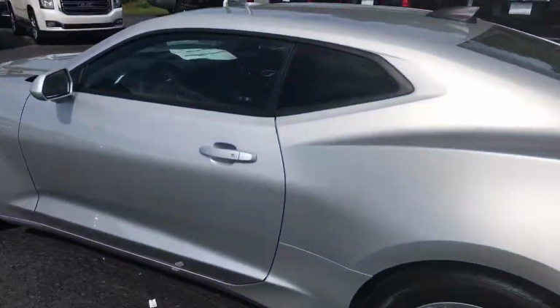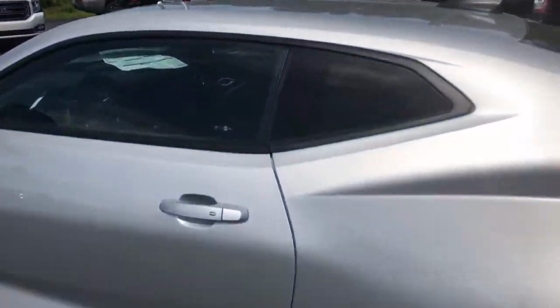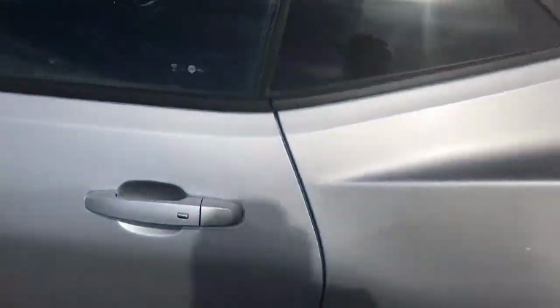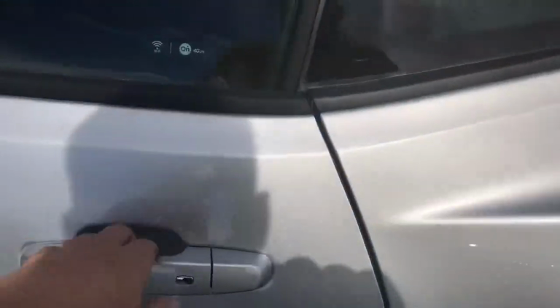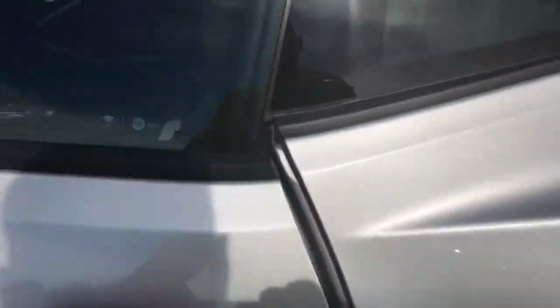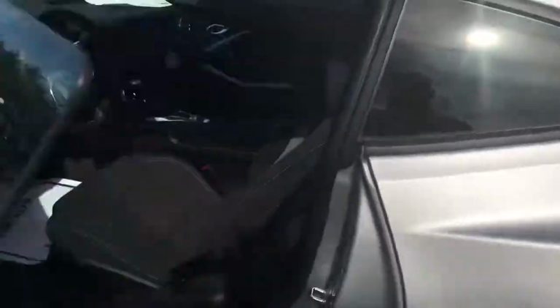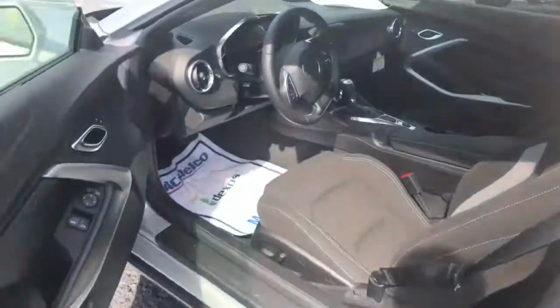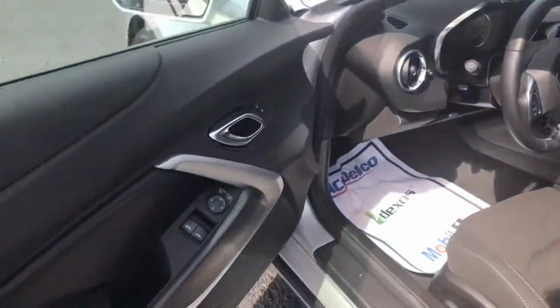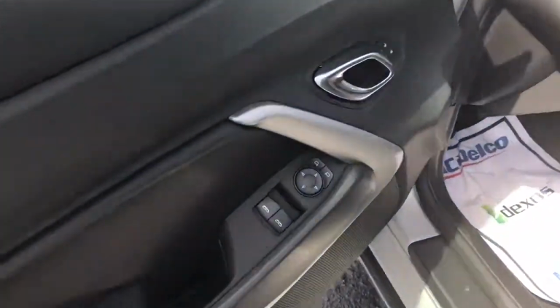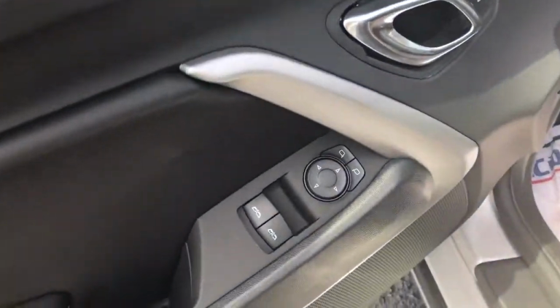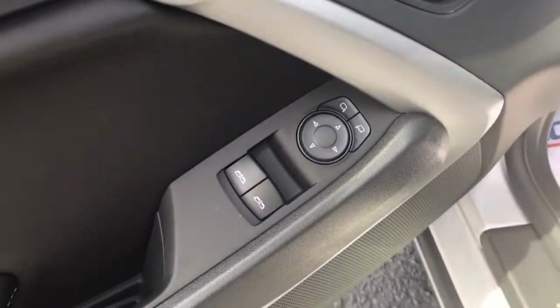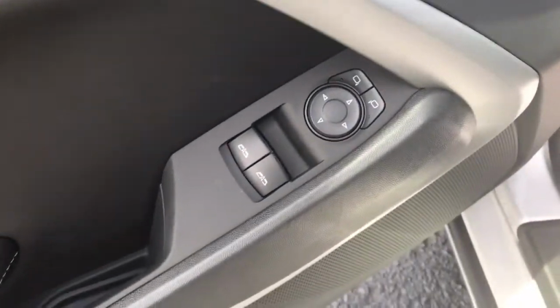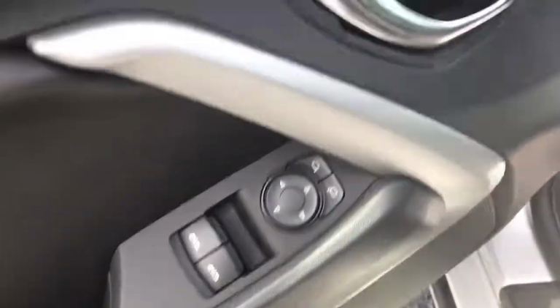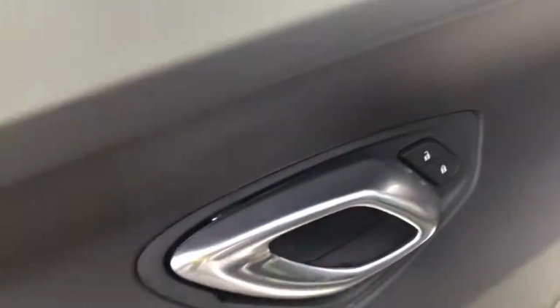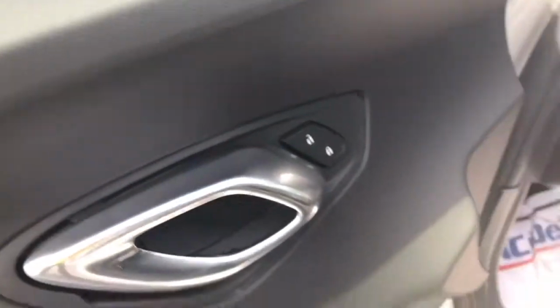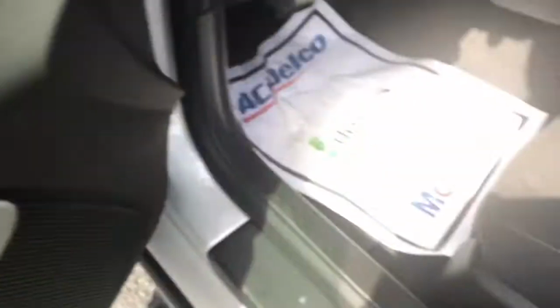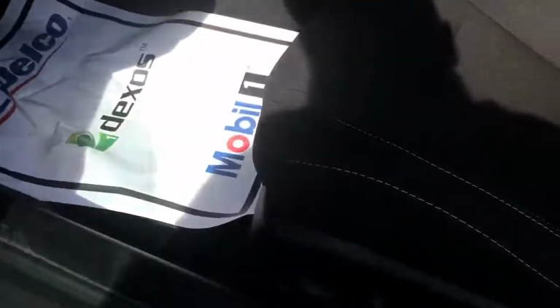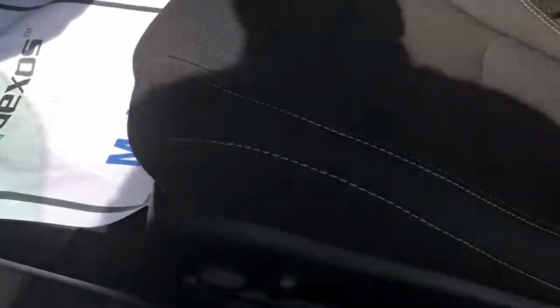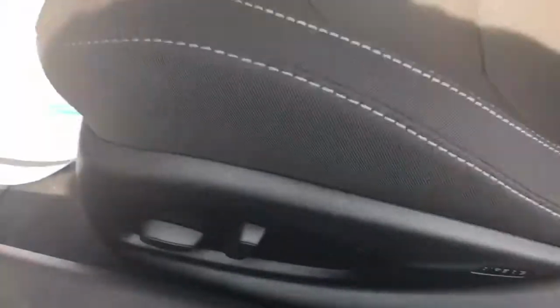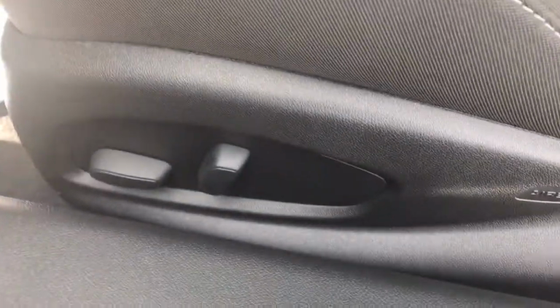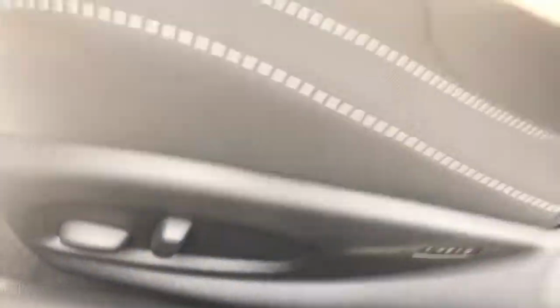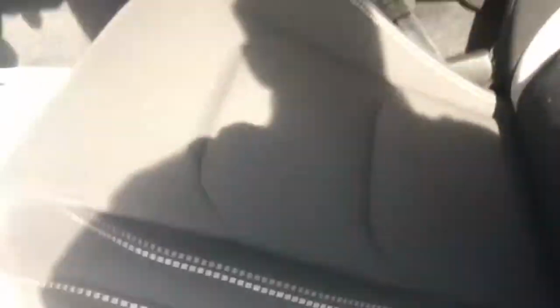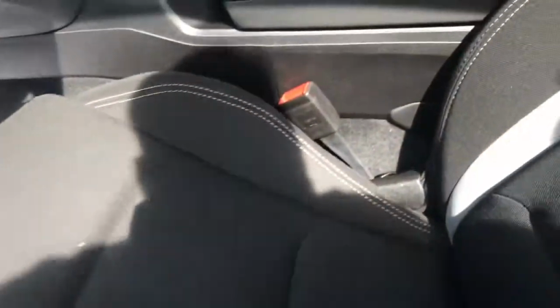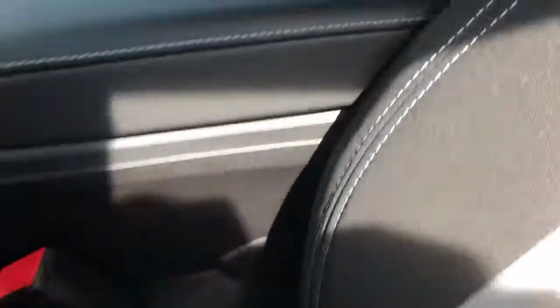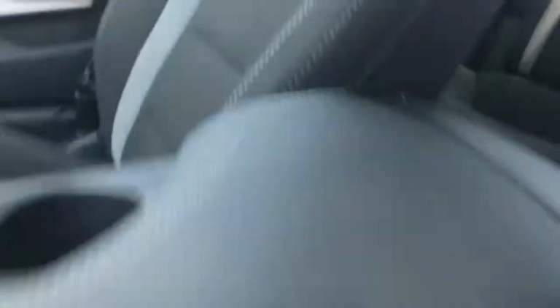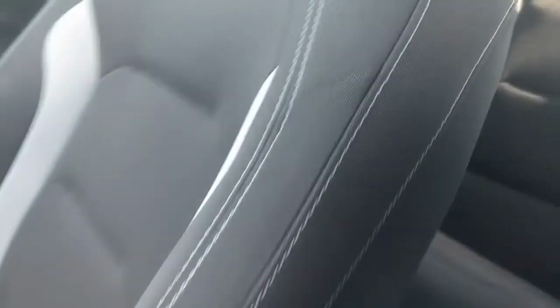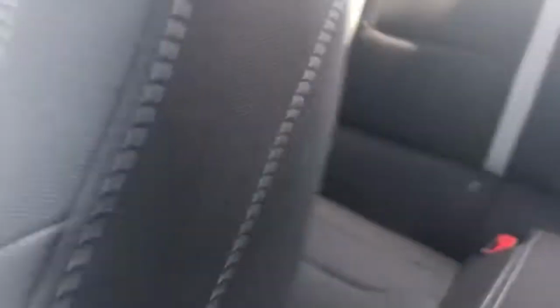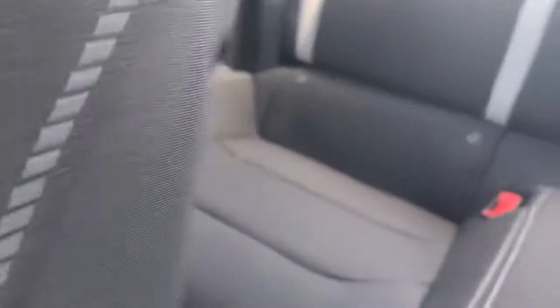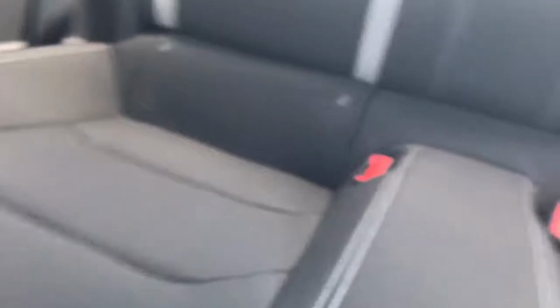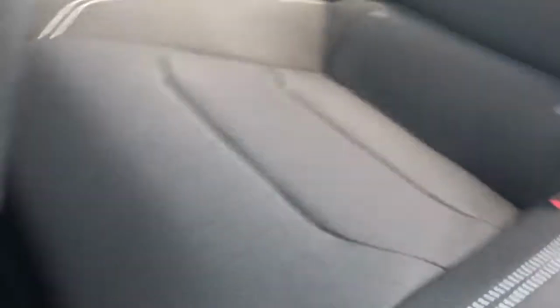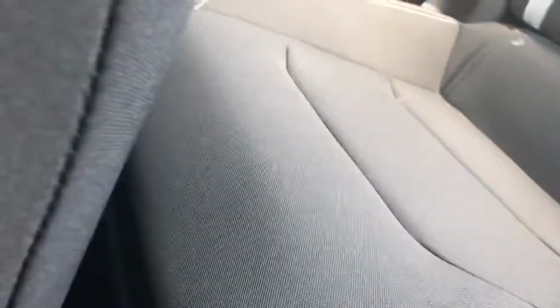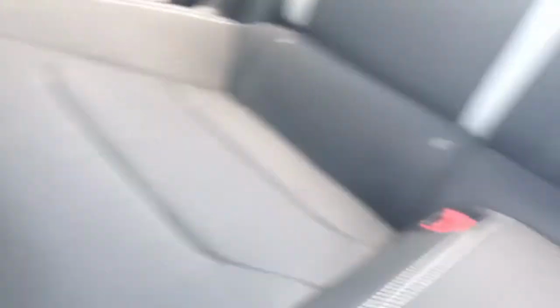It does have the locks on the outside with the key for your pocket, power windows, power locks, power adjustable seats as you can see. Good look at this jet black interior in cloth.